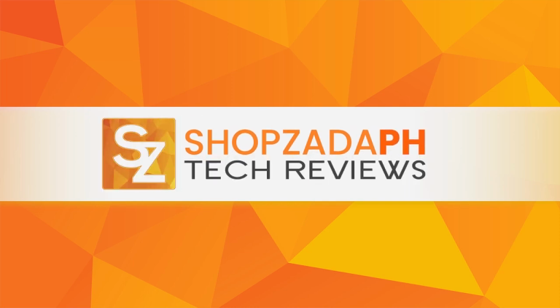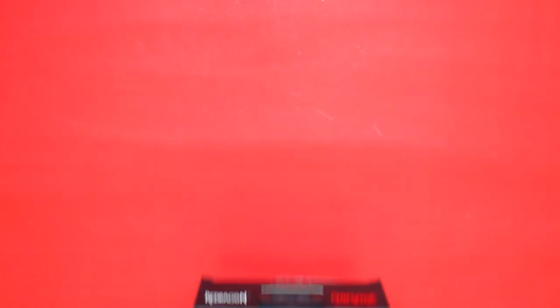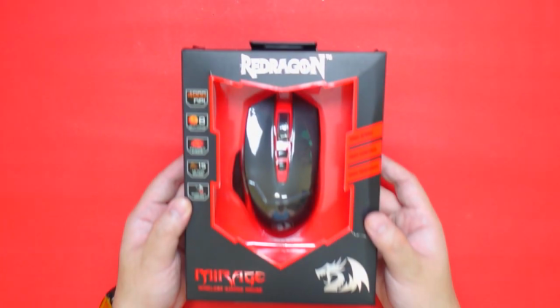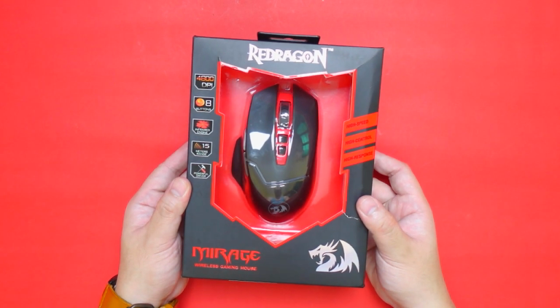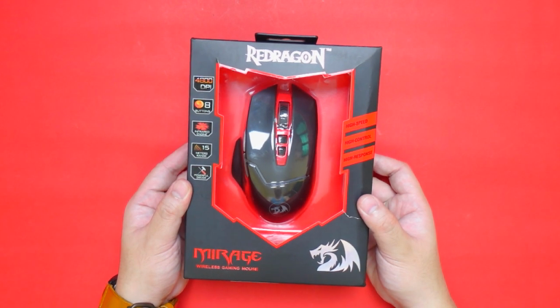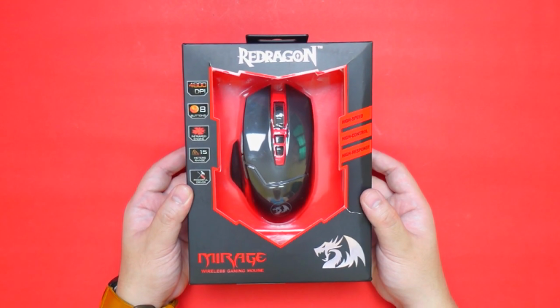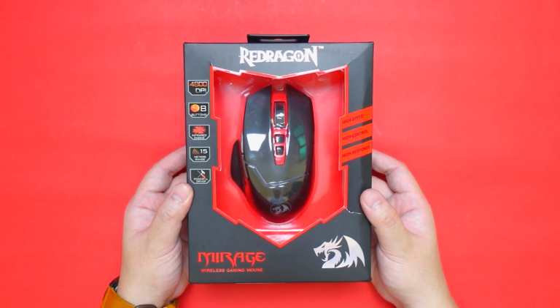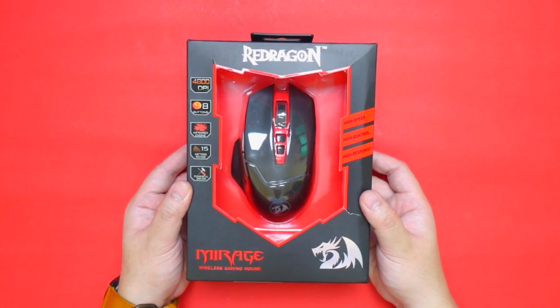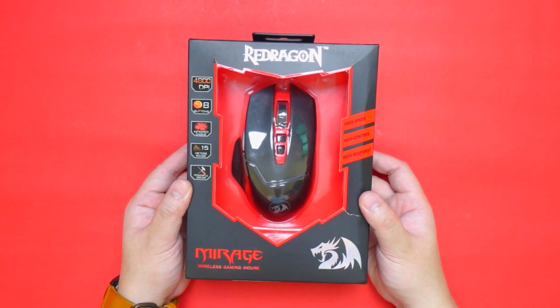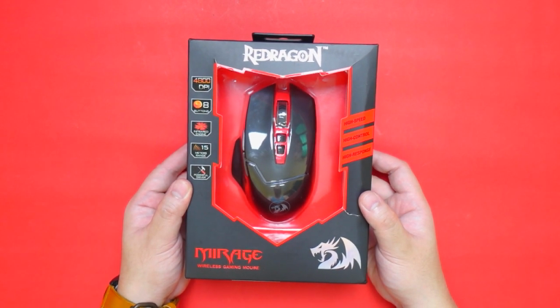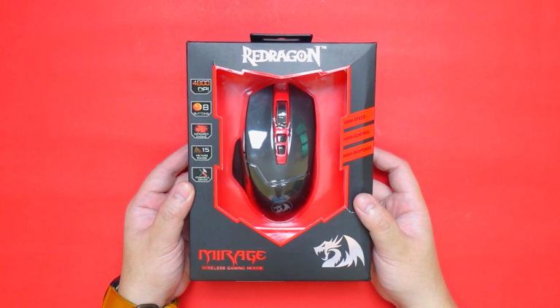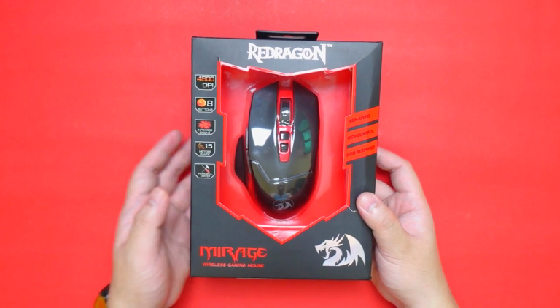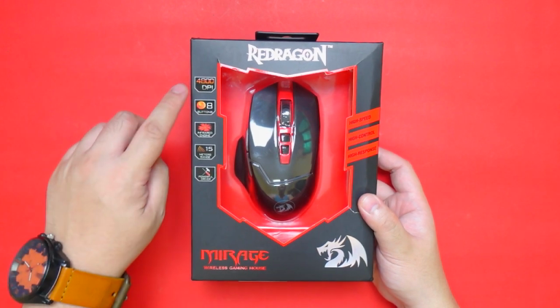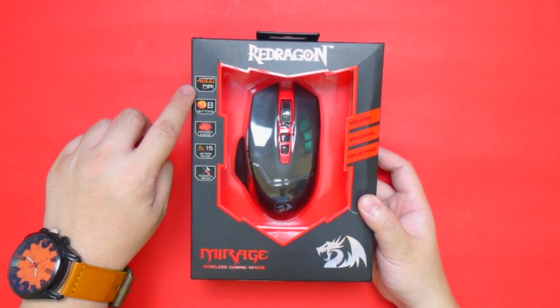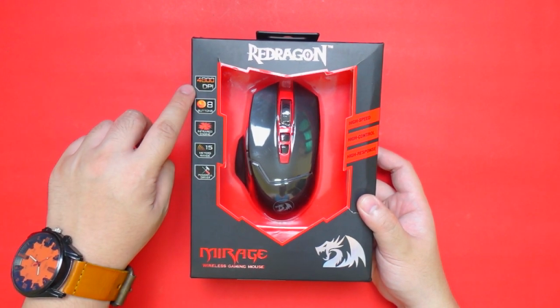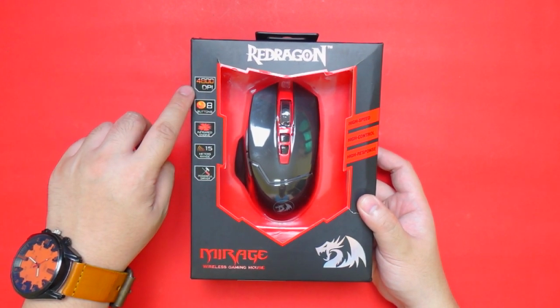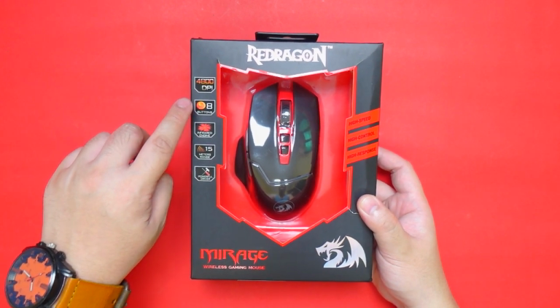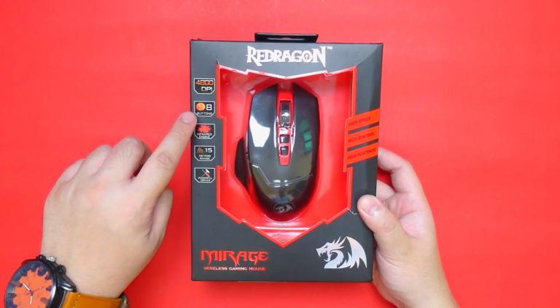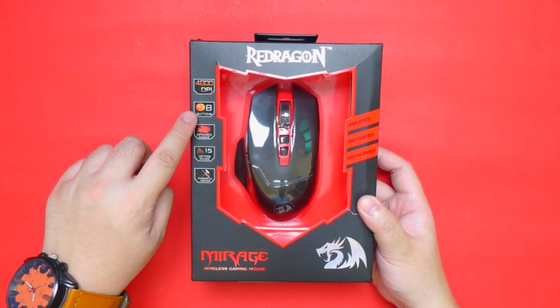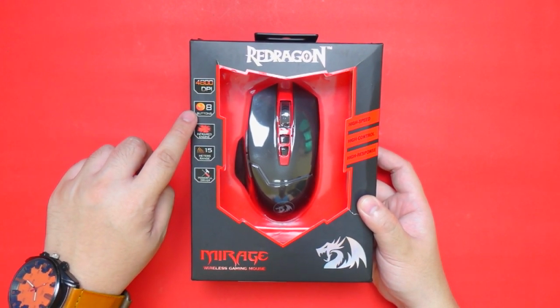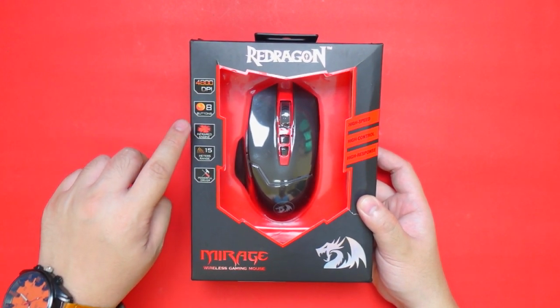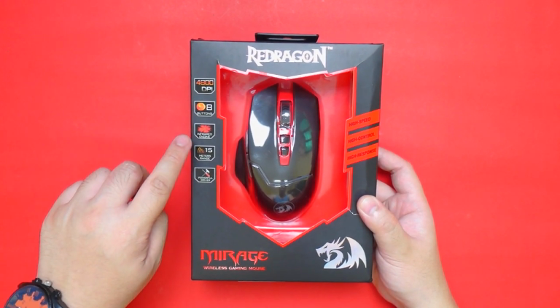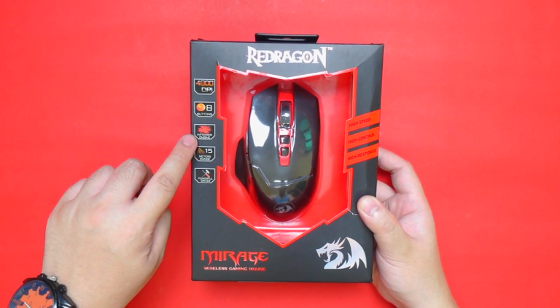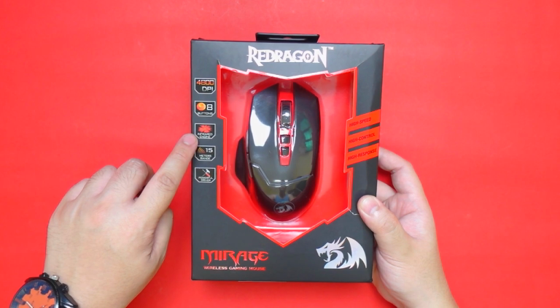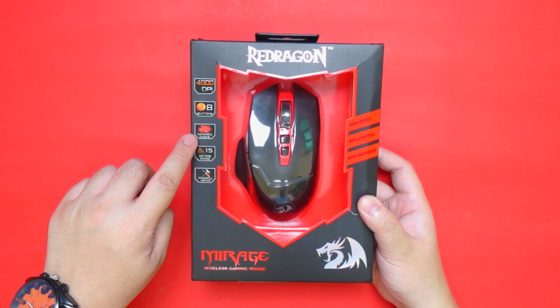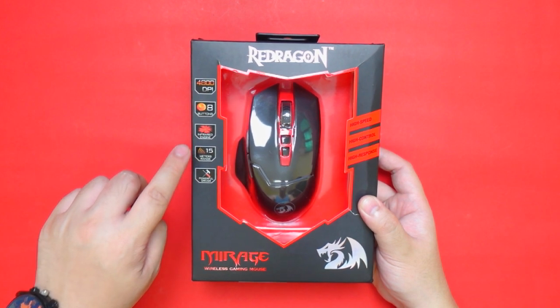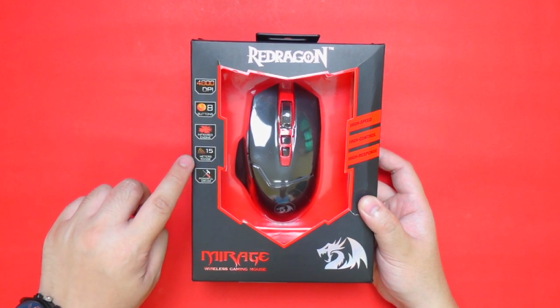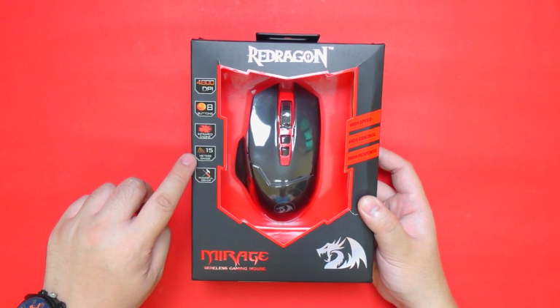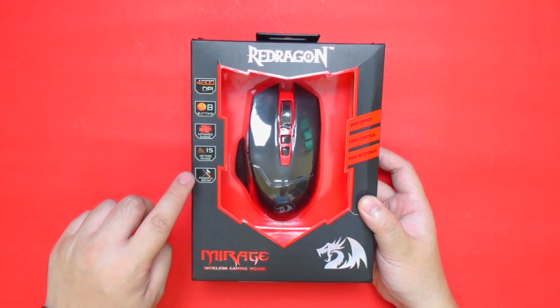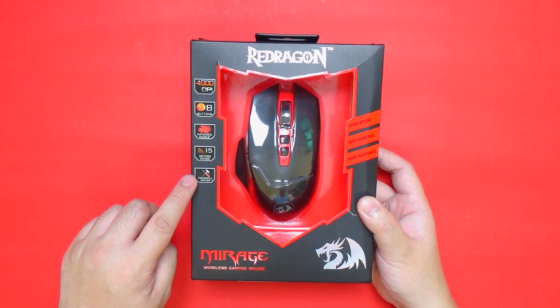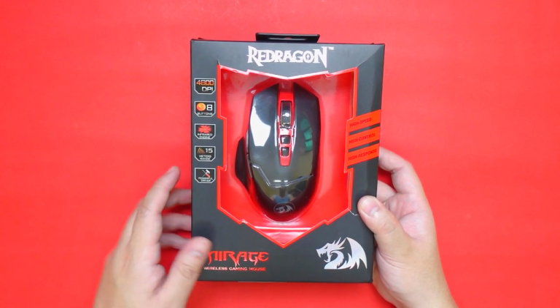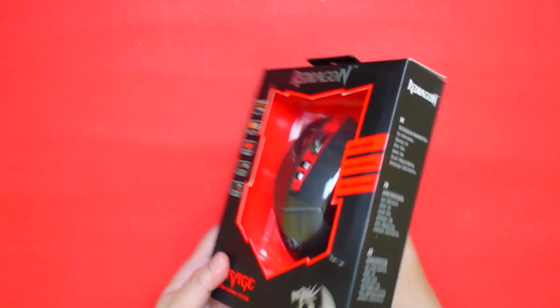I have here the Redragon Mirage M690 Wireless Gaming Mouse. It has 4800 DPI with 8 buttons and uses an infrared engine with a 15 meter range and a powerful driver.